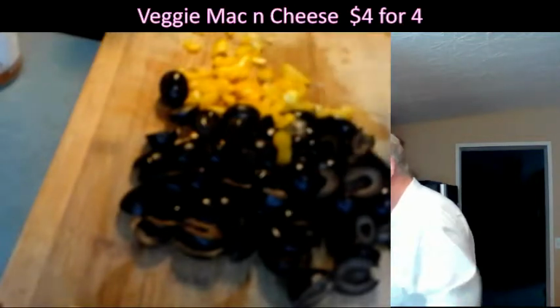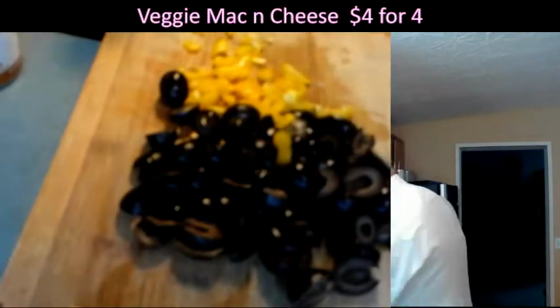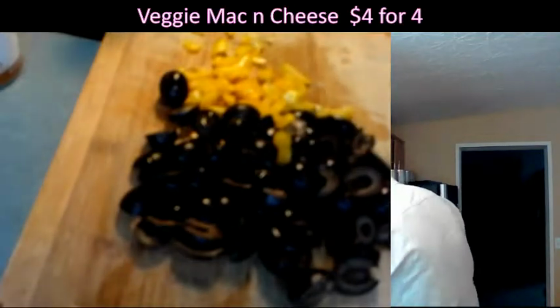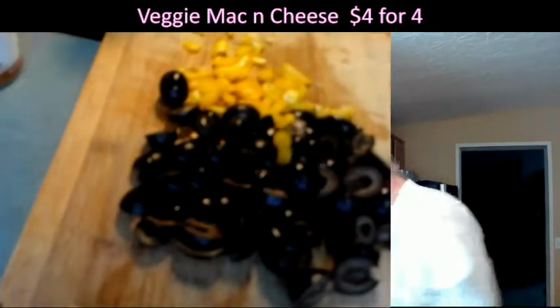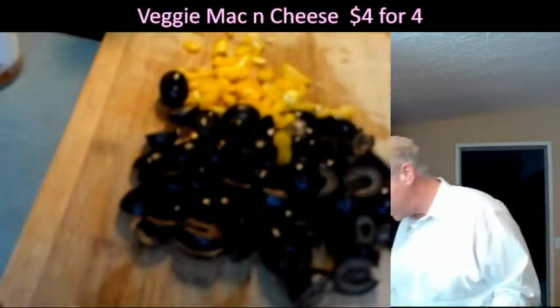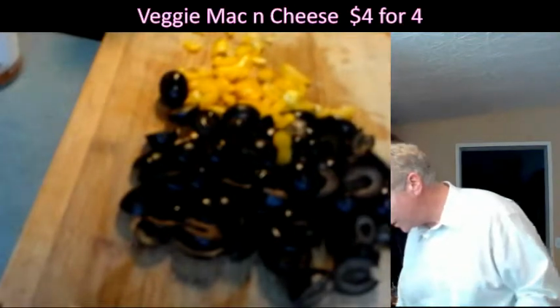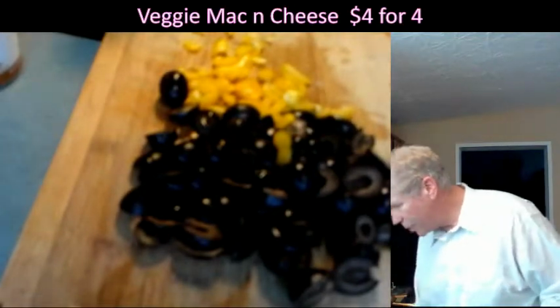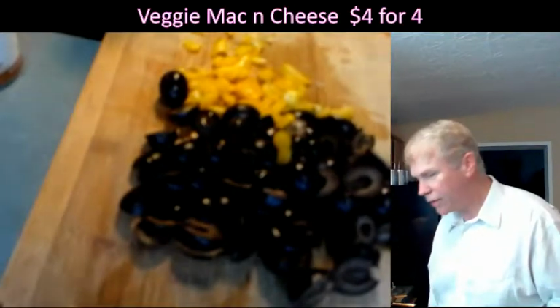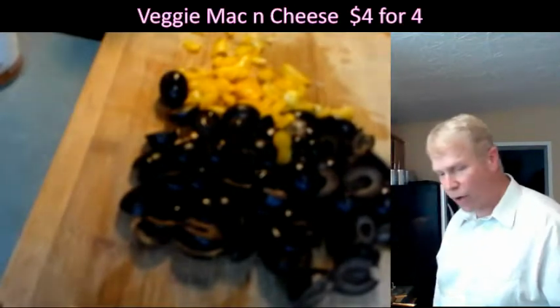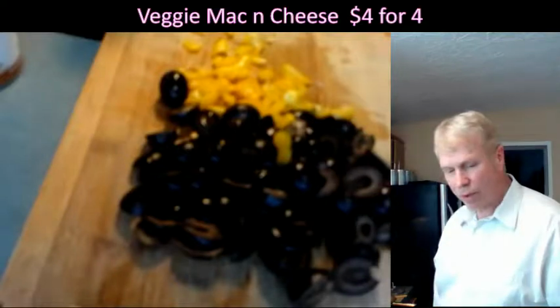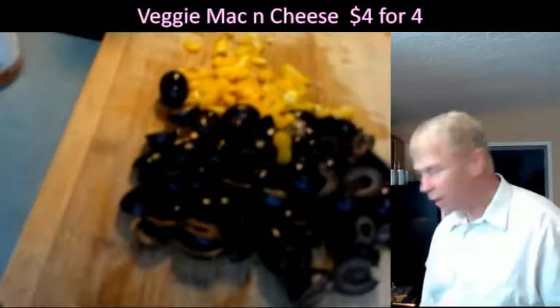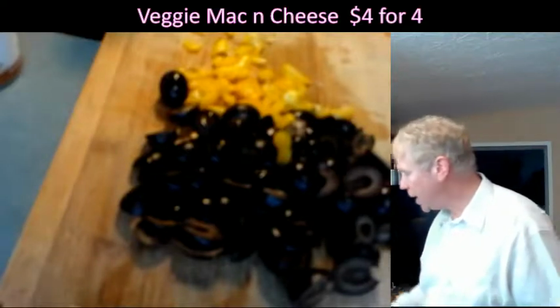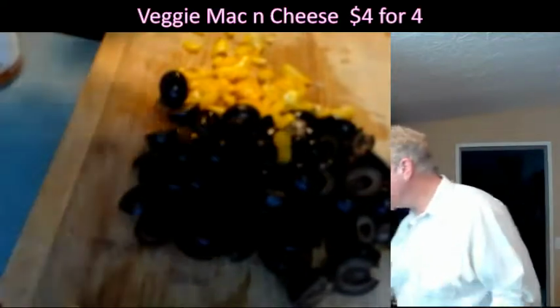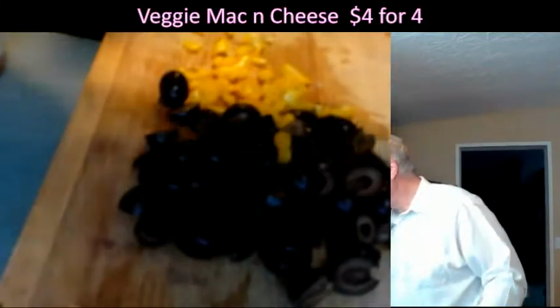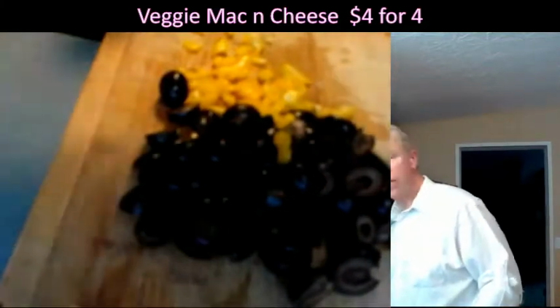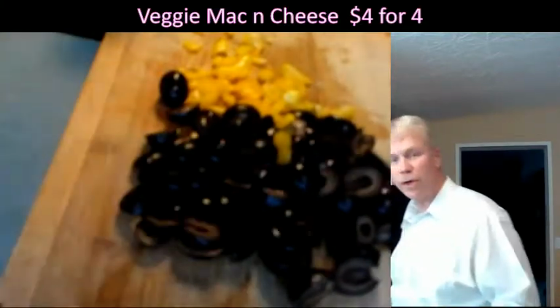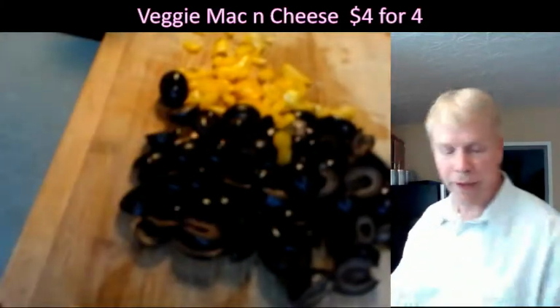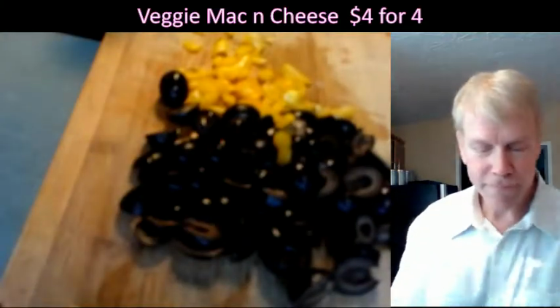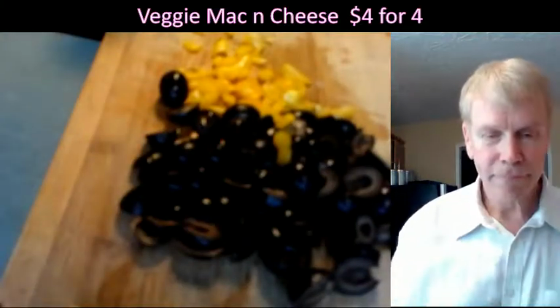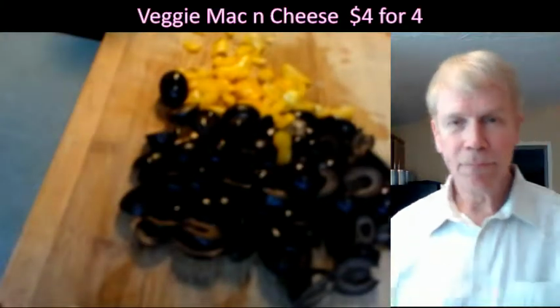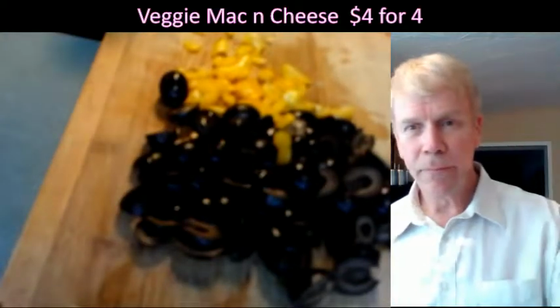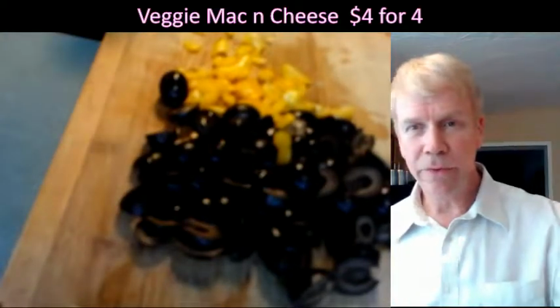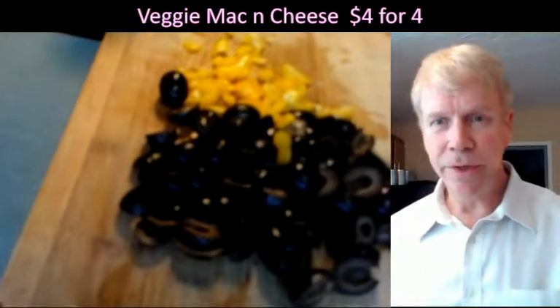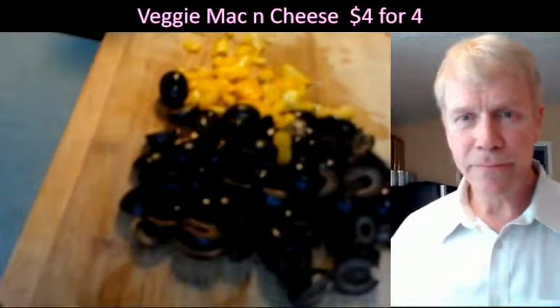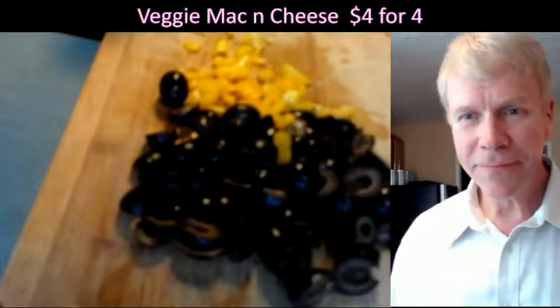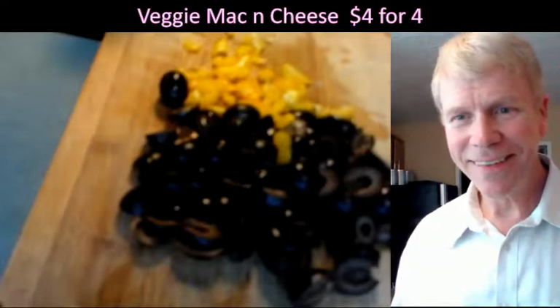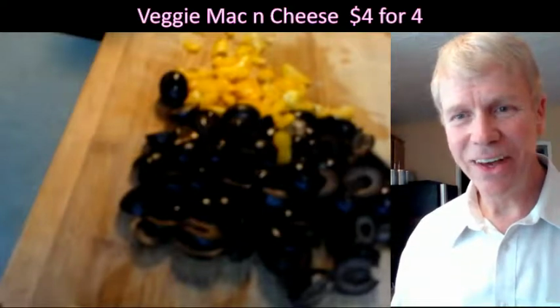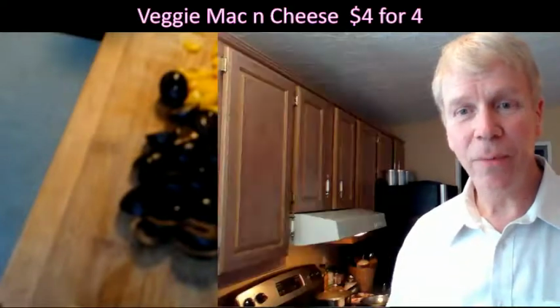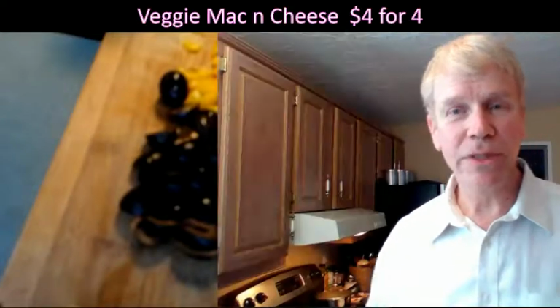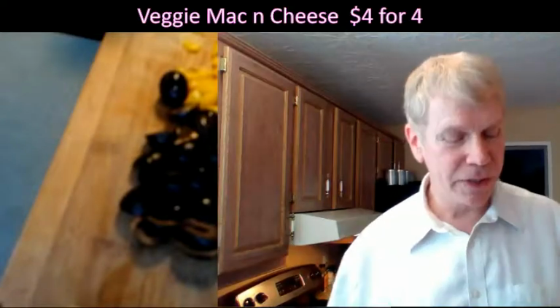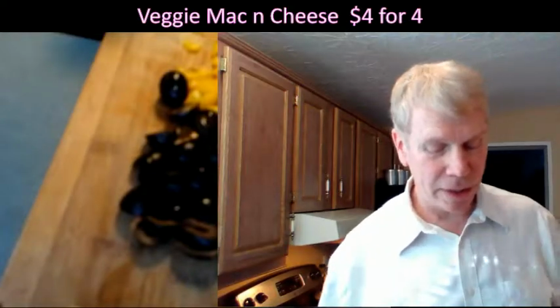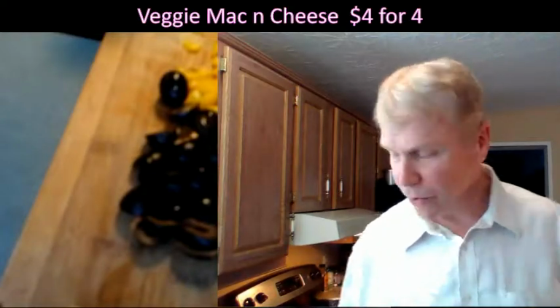Next step is using the can opener, opening up the cans. Go to full screen — thank you. I hope everyone's here for Technology Thursday.